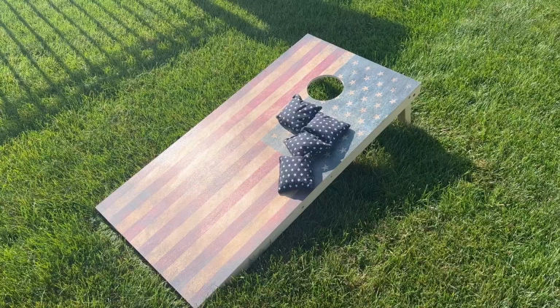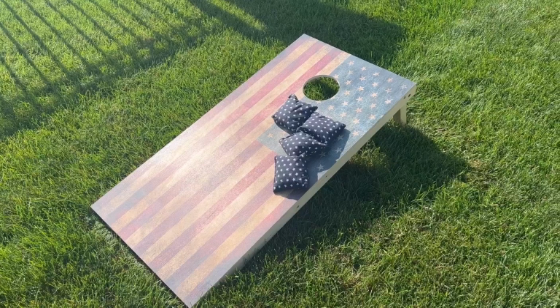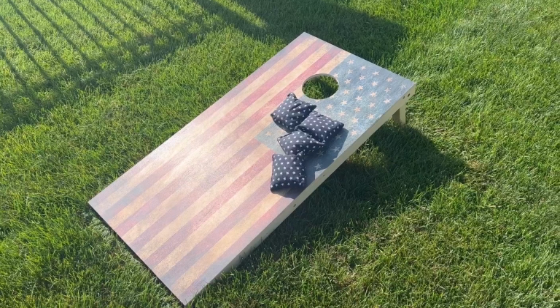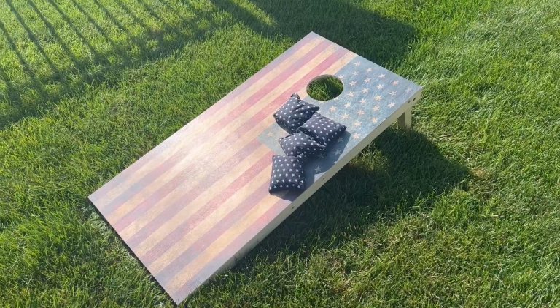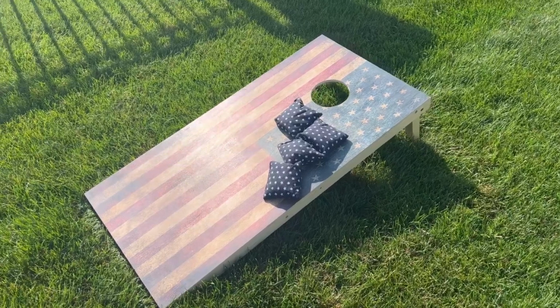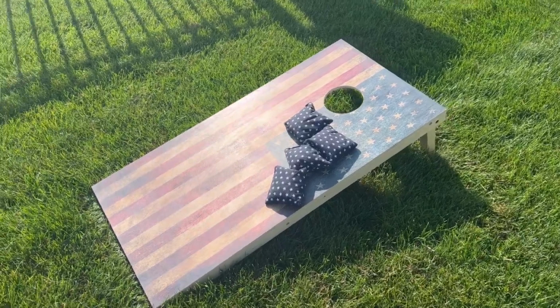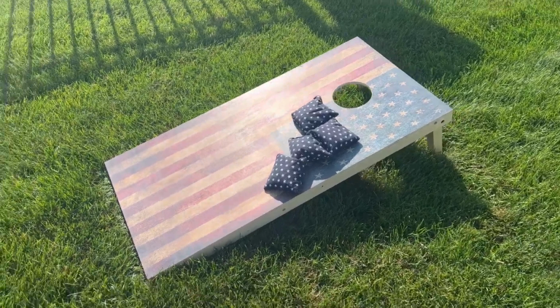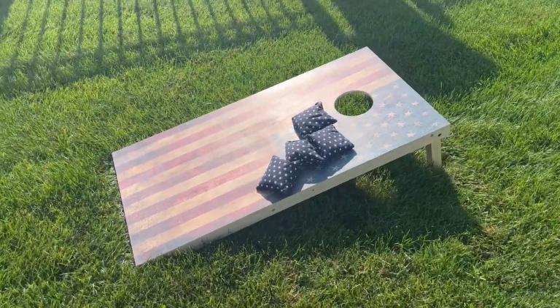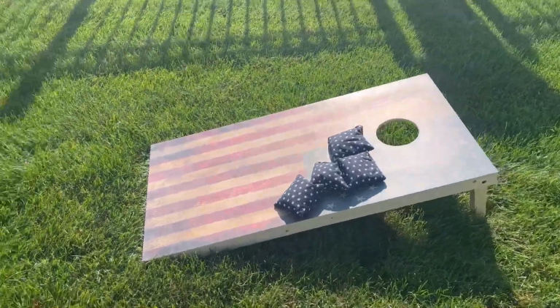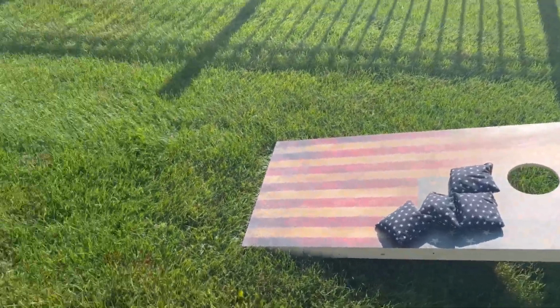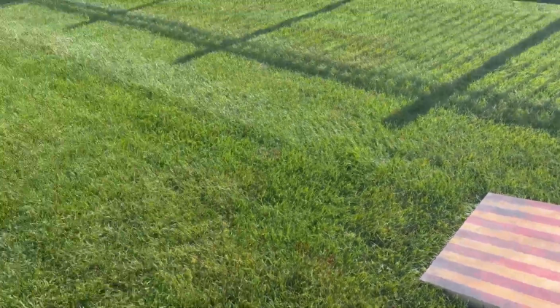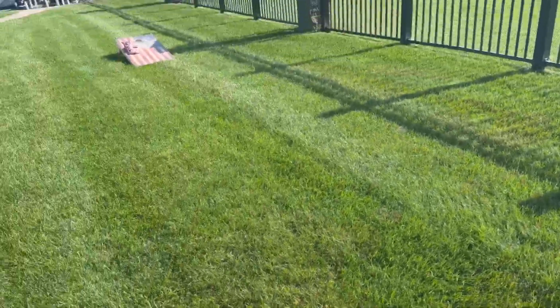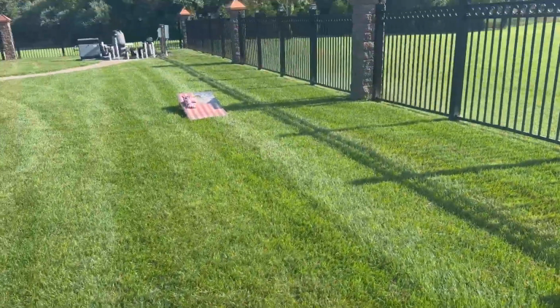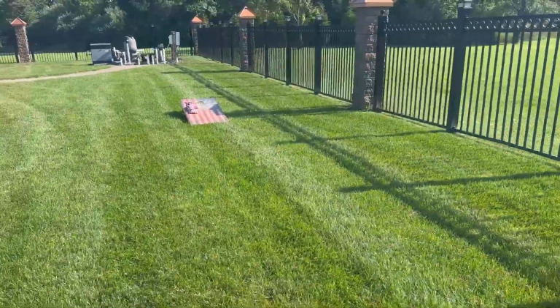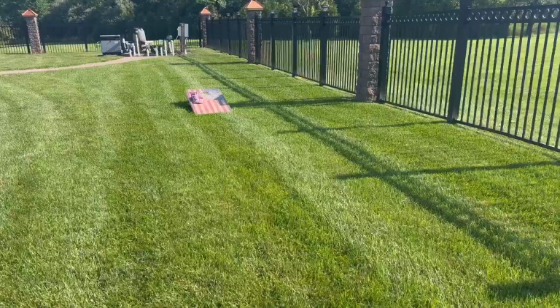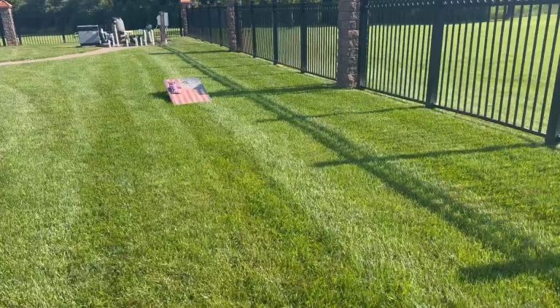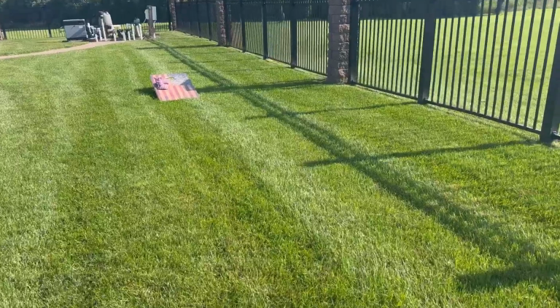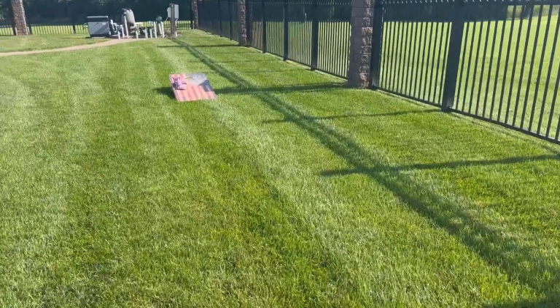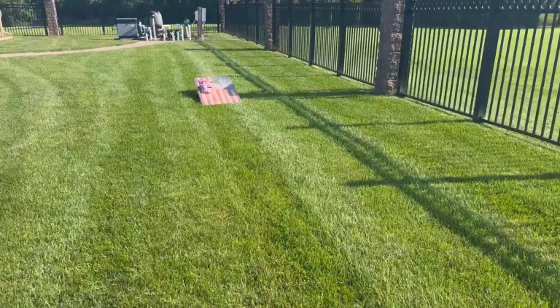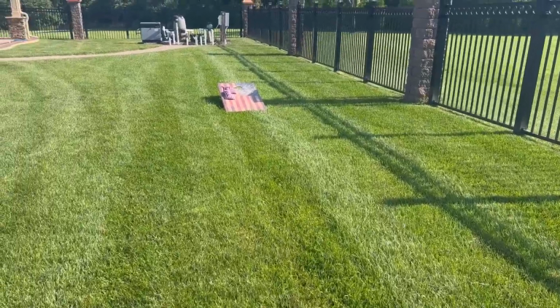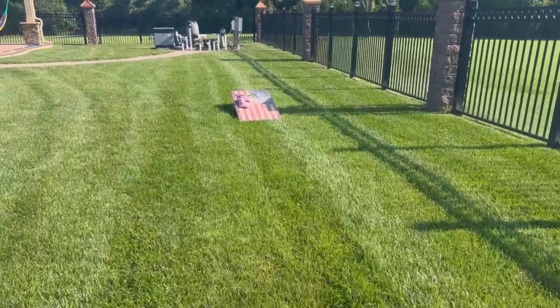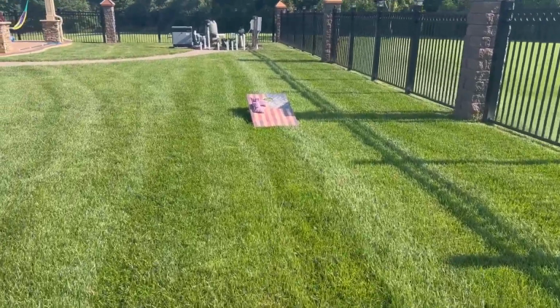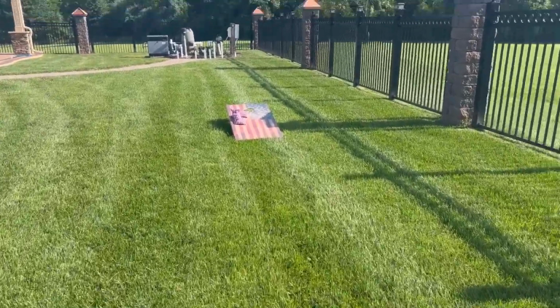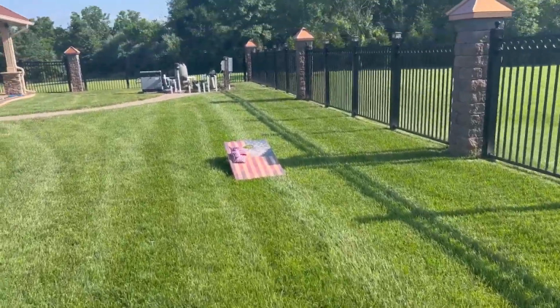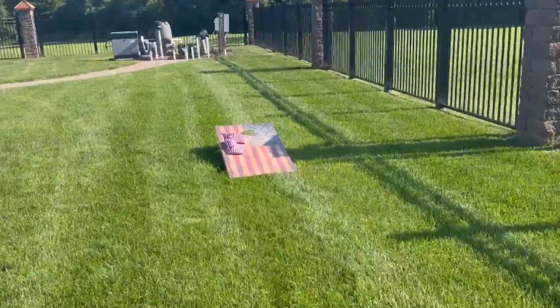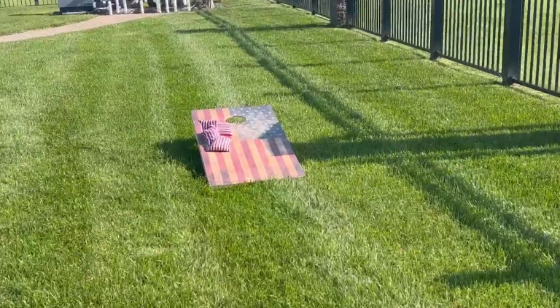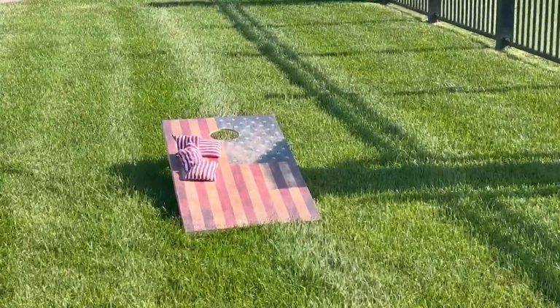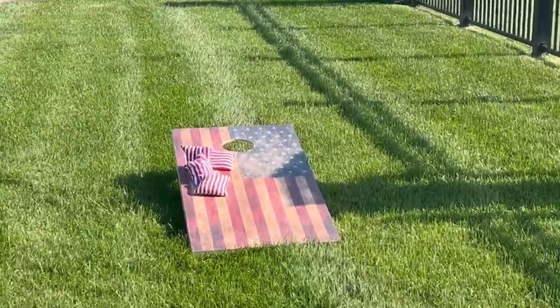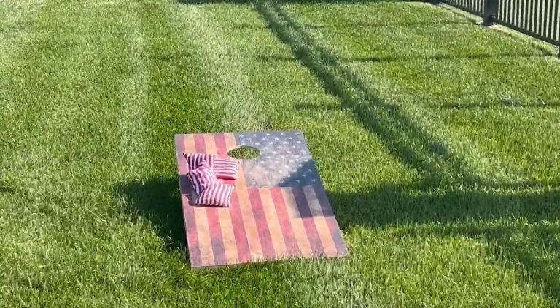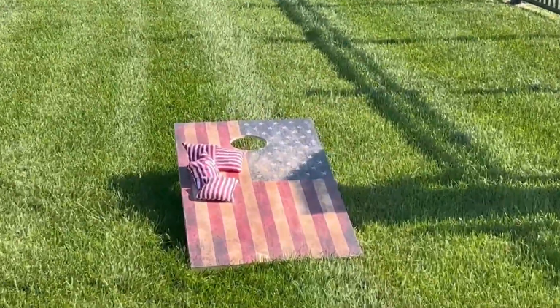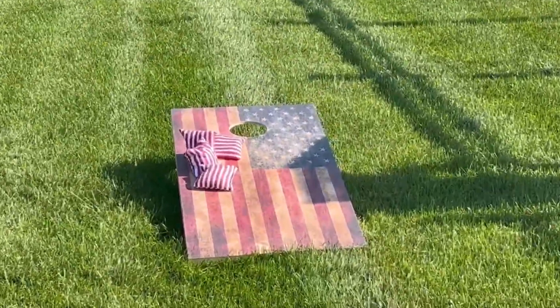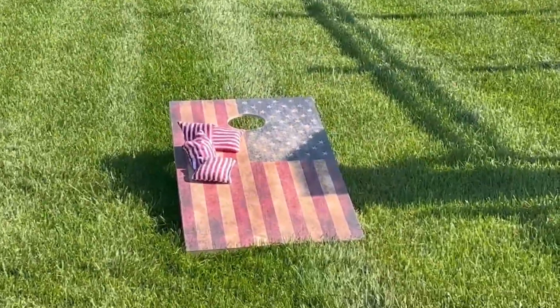Hi, Charlie here. Today I'm going to do a review on this cornhole set. We got this set for our pool area just in time for summer. We are so happy with our purchase — it's well built and it's good quality.